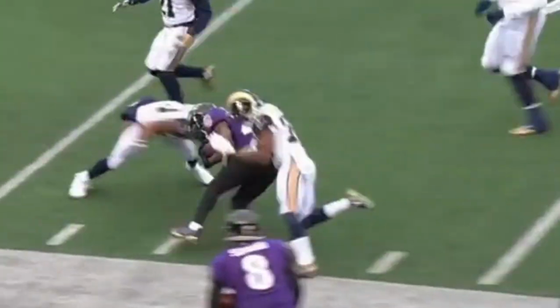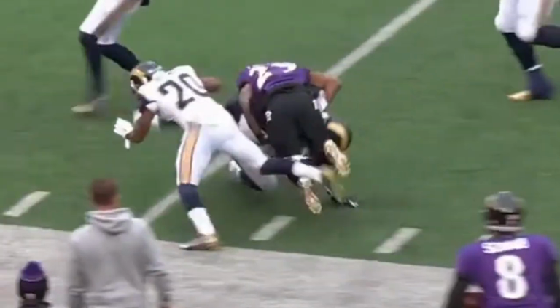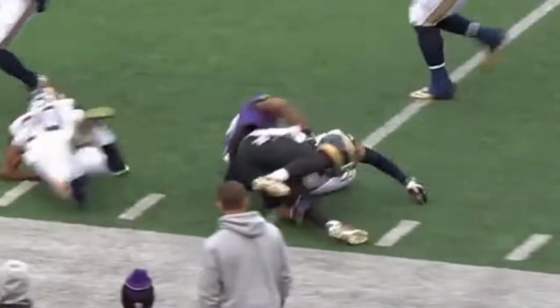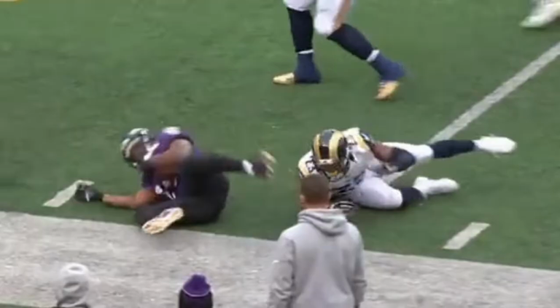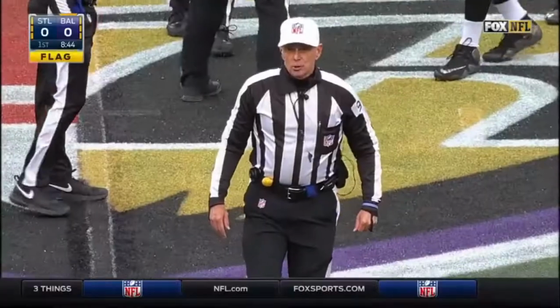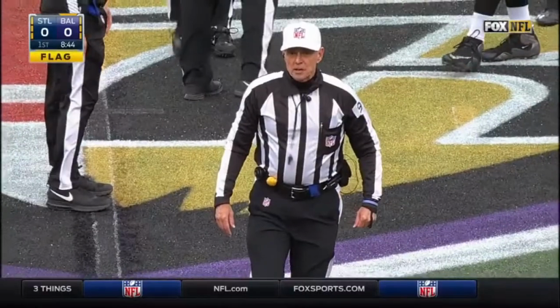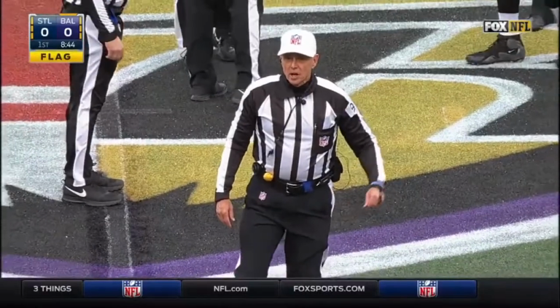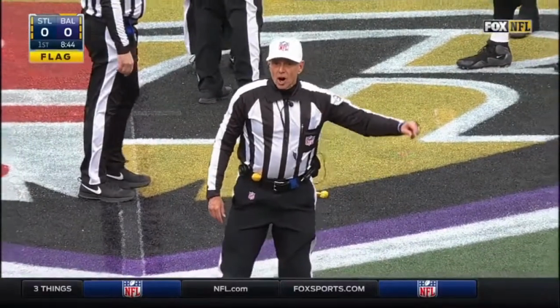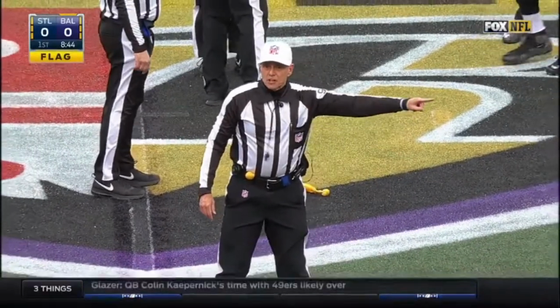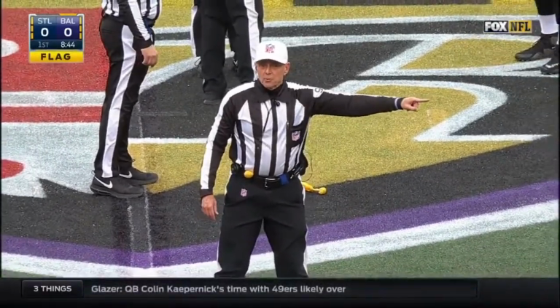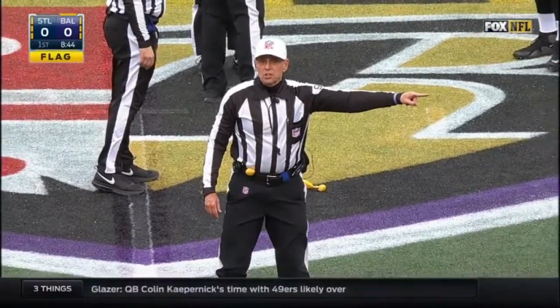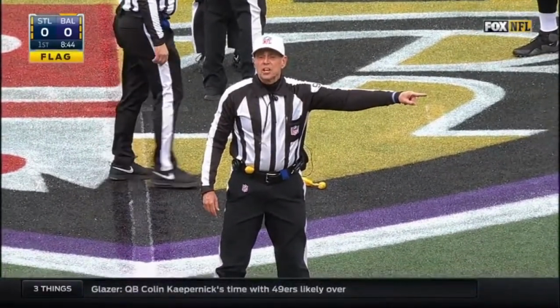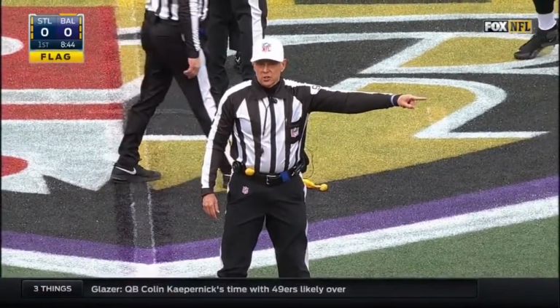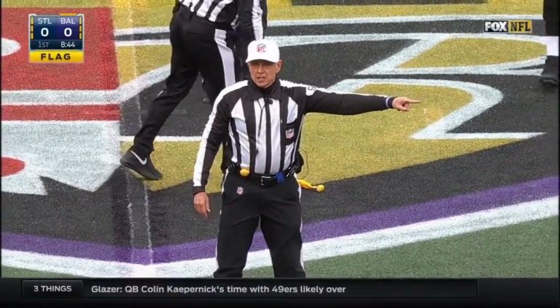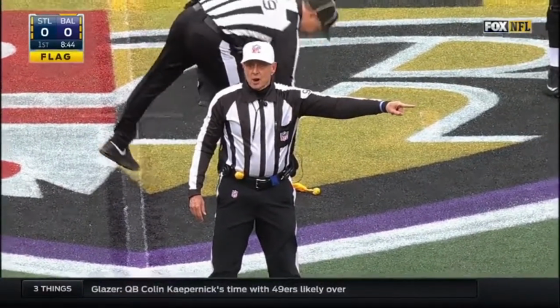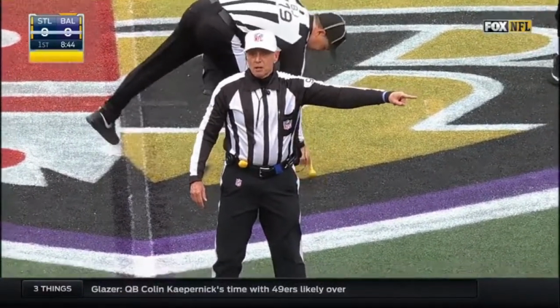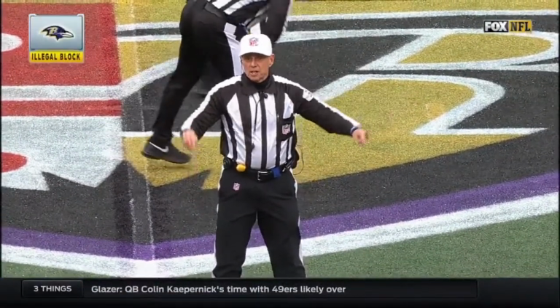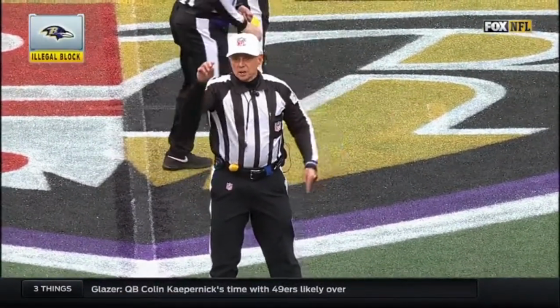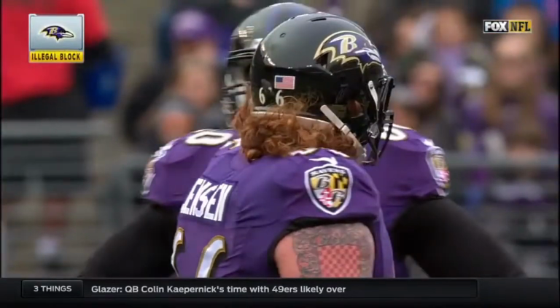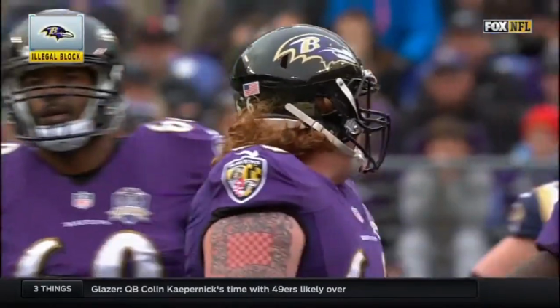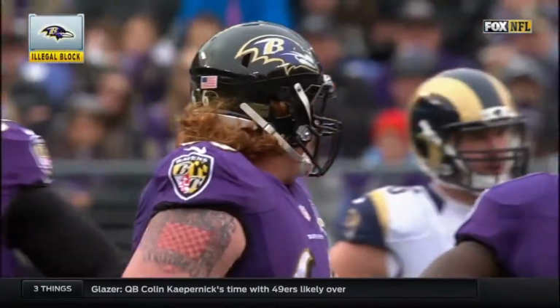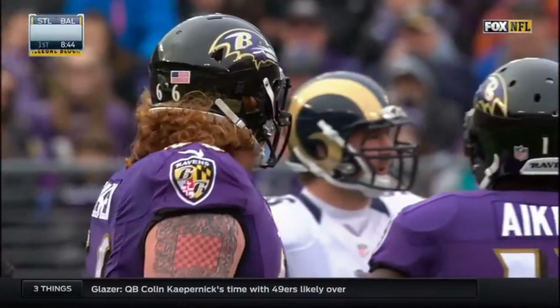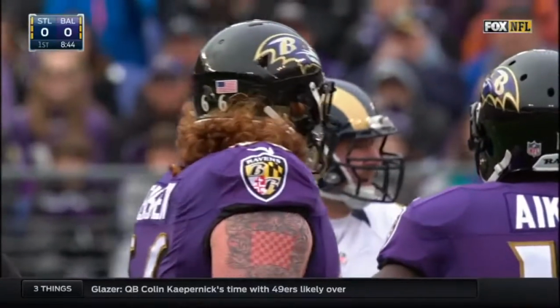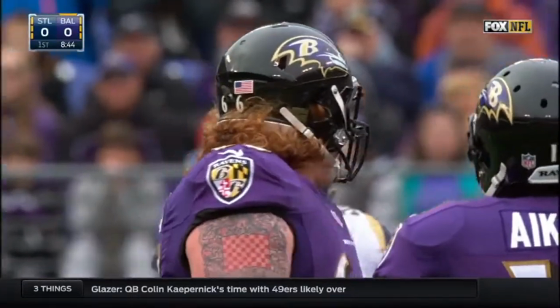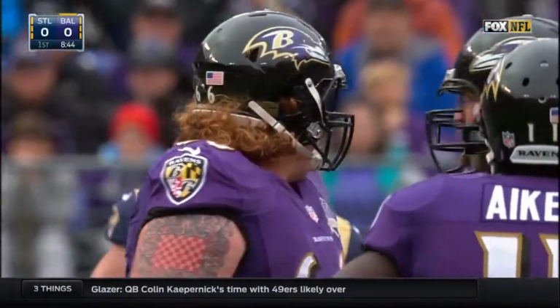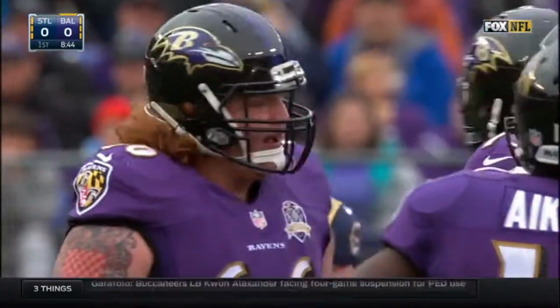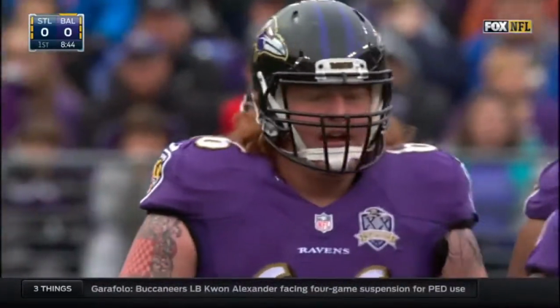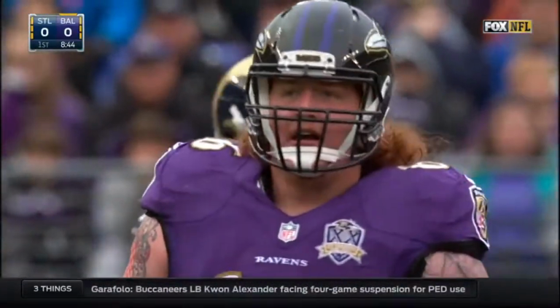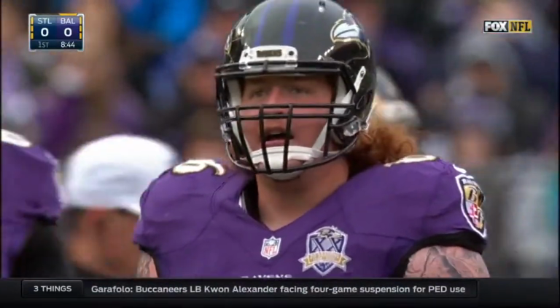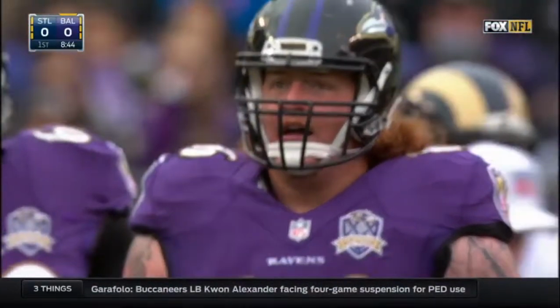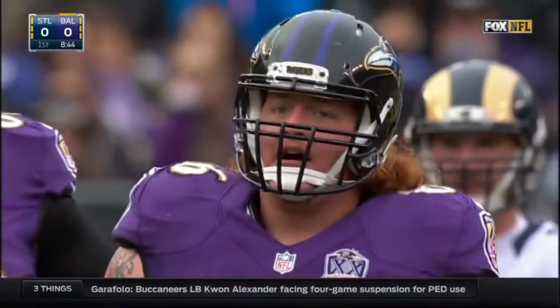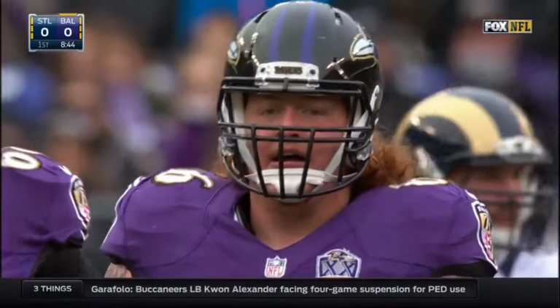Forsett, and there is a tripping call. Offense, number 66, 10-yard penalty. Repeat third down. That's the left guard, Ryan Jensen, making his first career start.